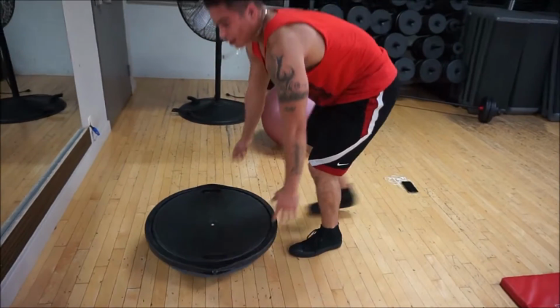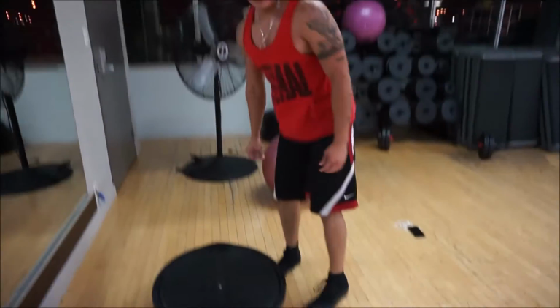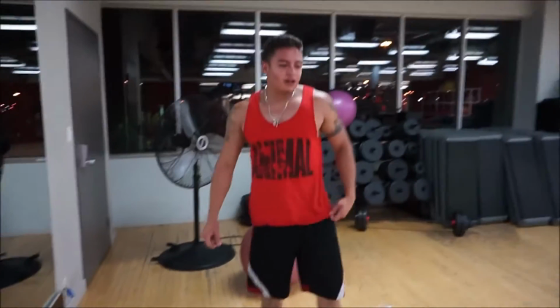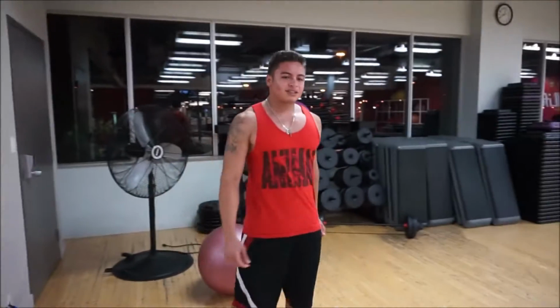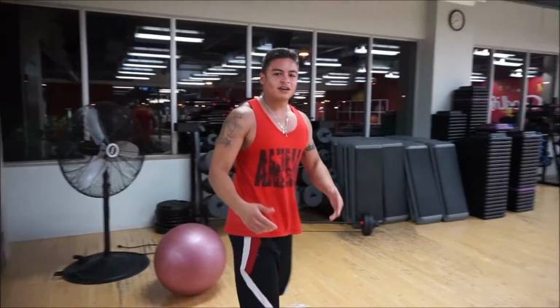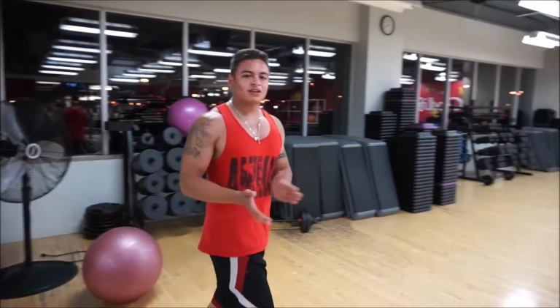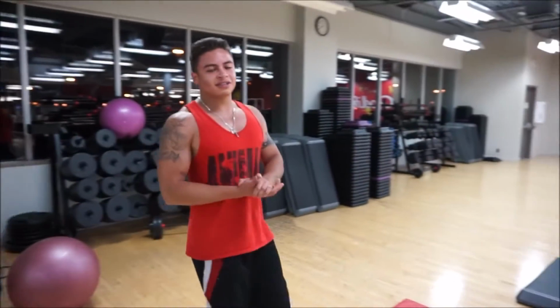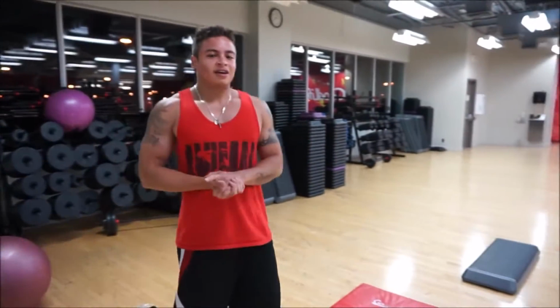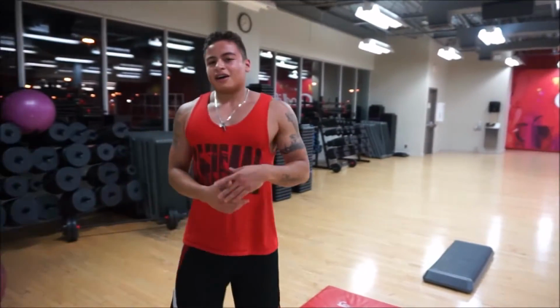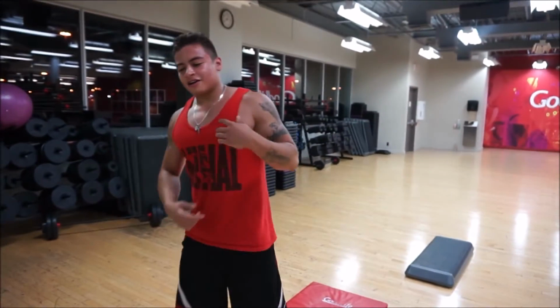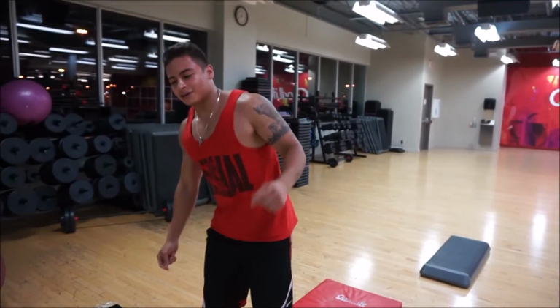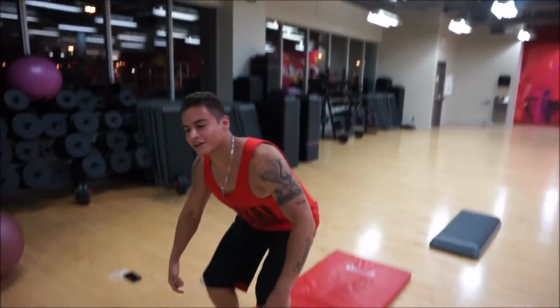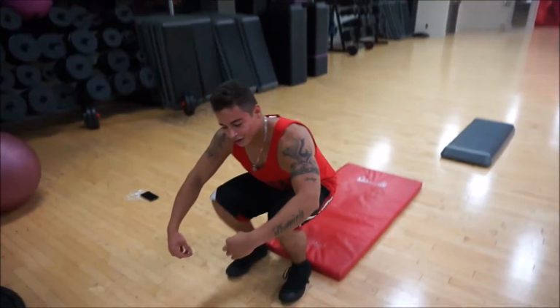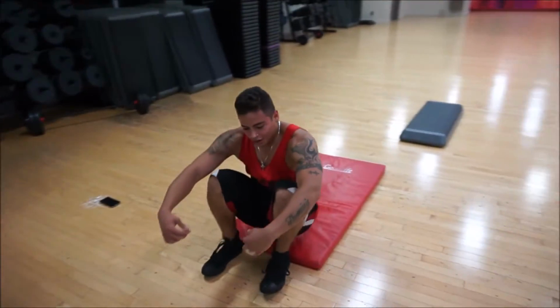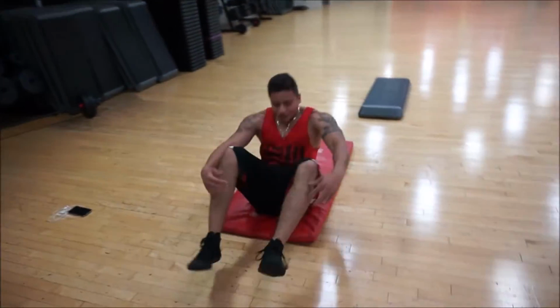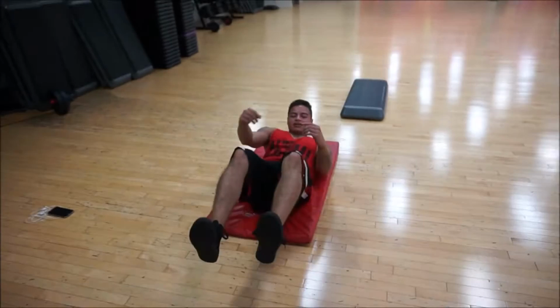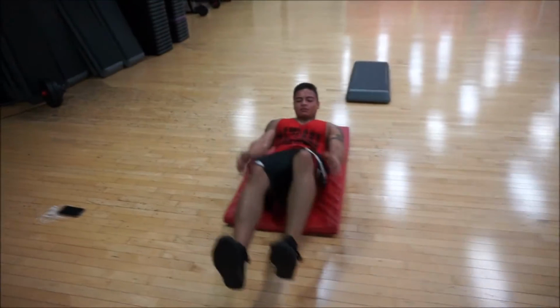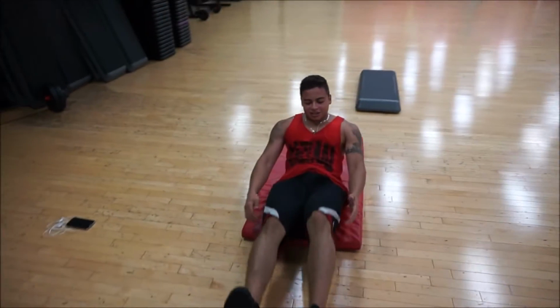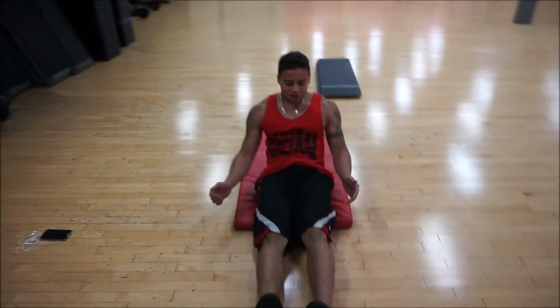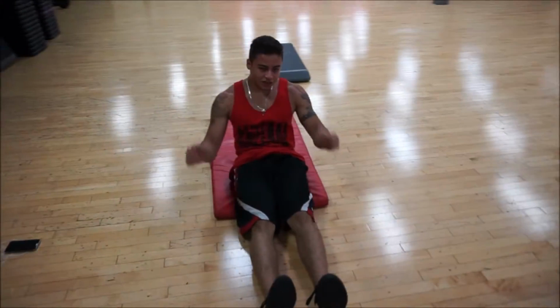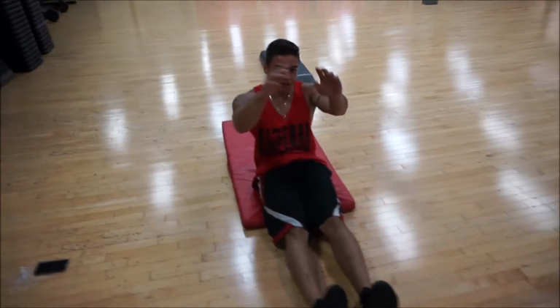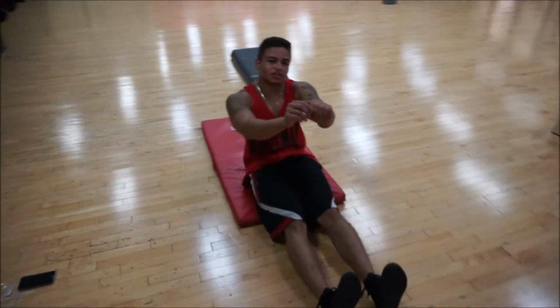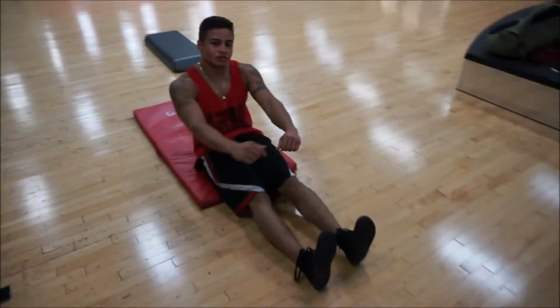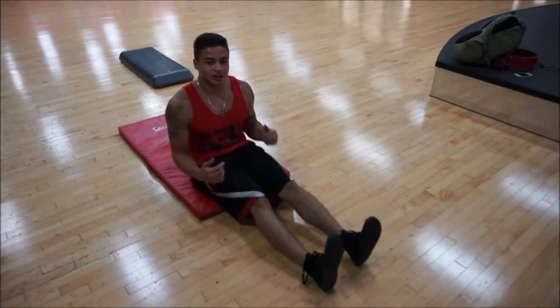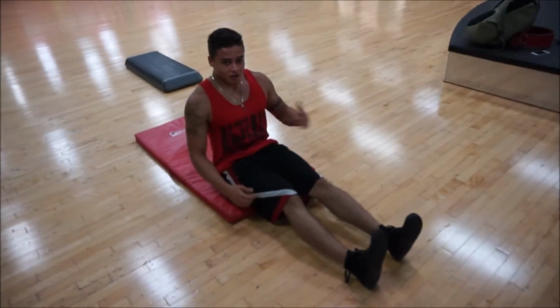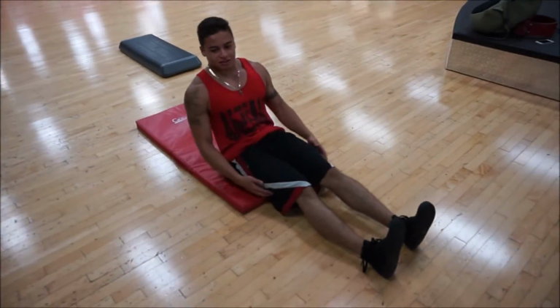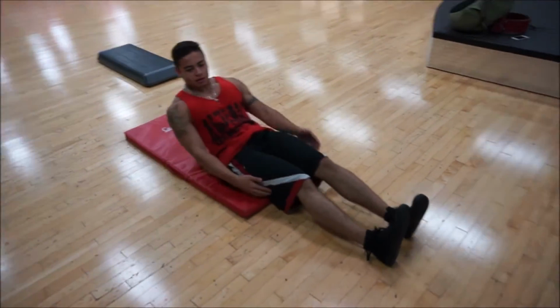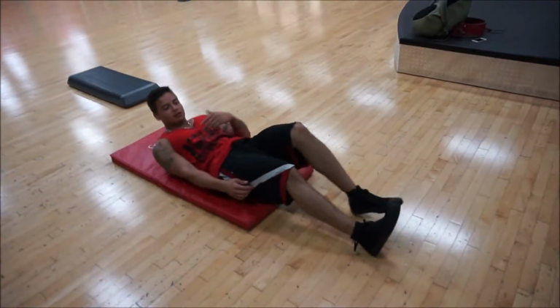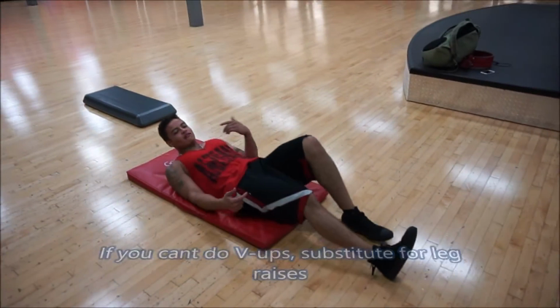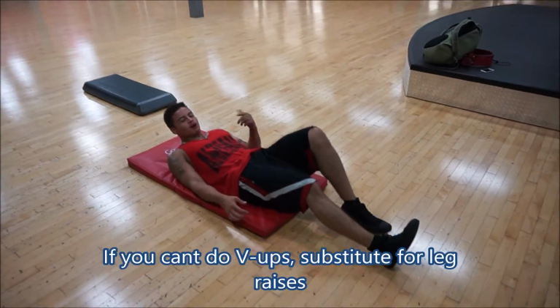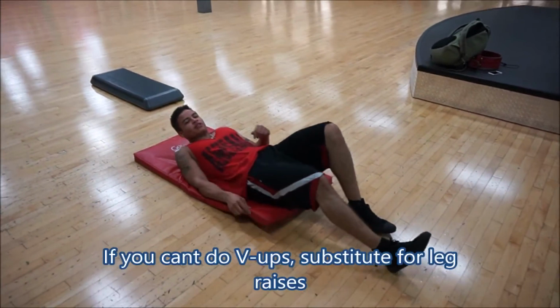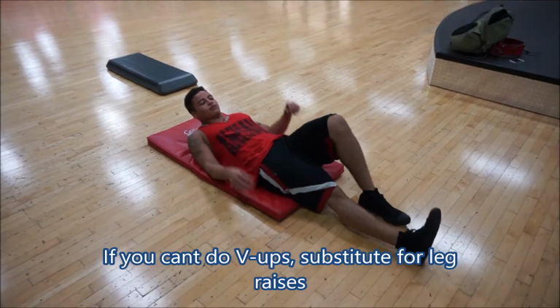Next thing is the ups. Basically it's like a leg raise but you're going to touch your toes right at the top. Do that for about 15 to 20 reps.